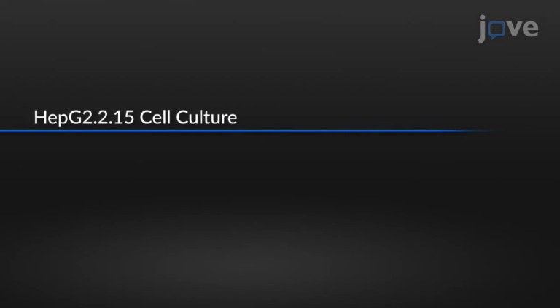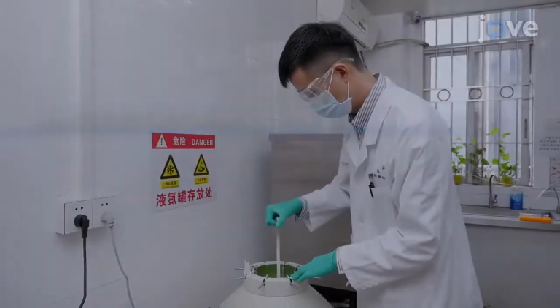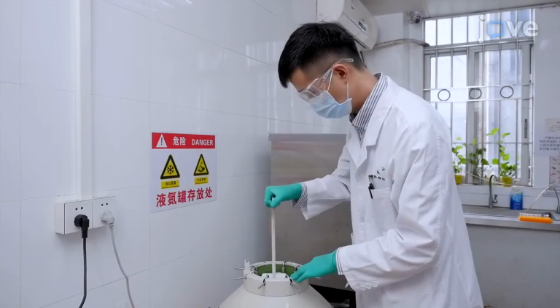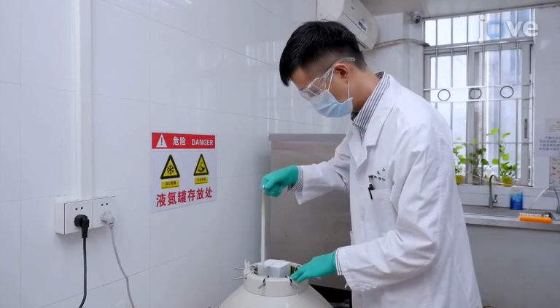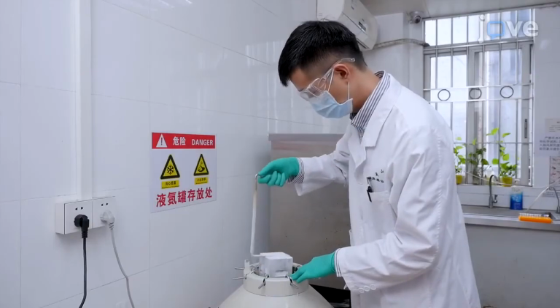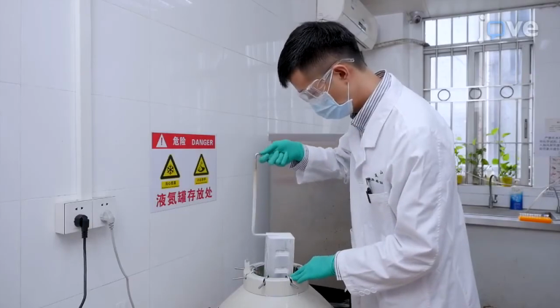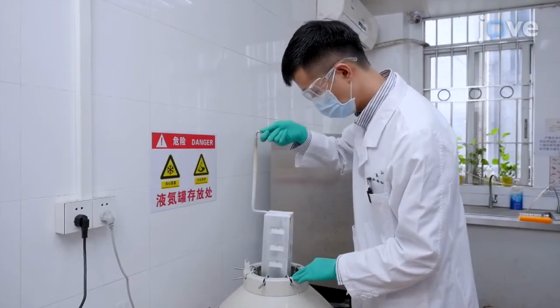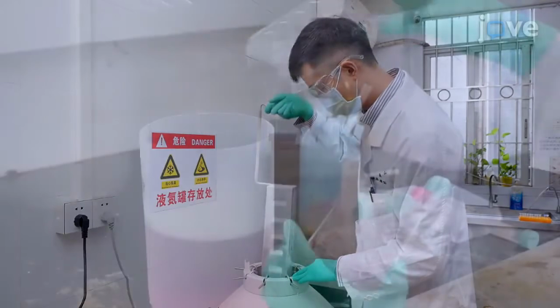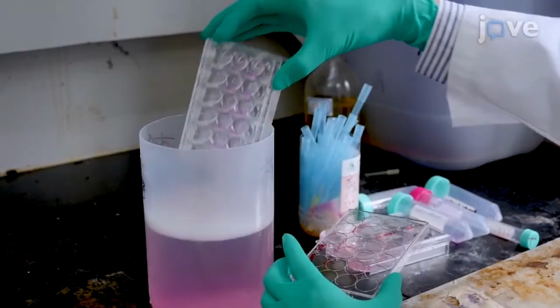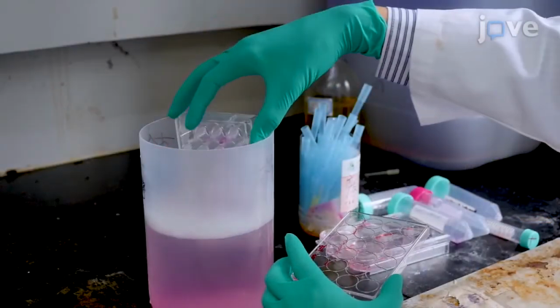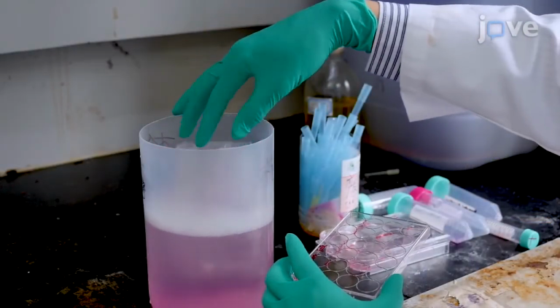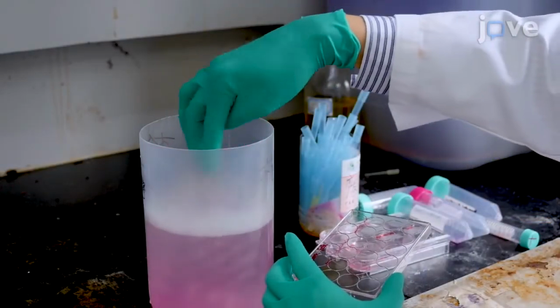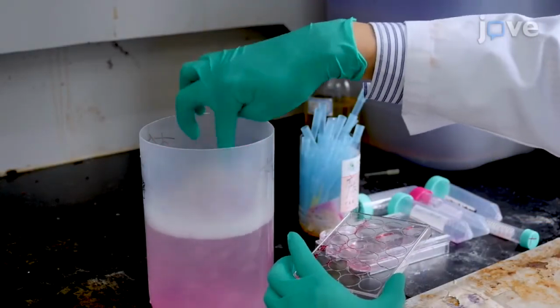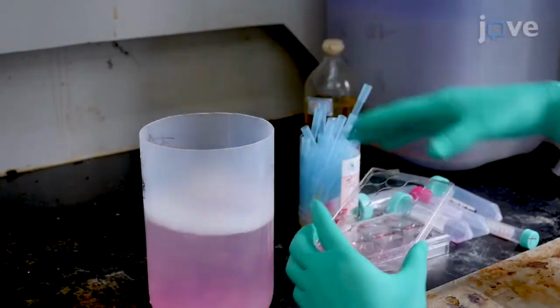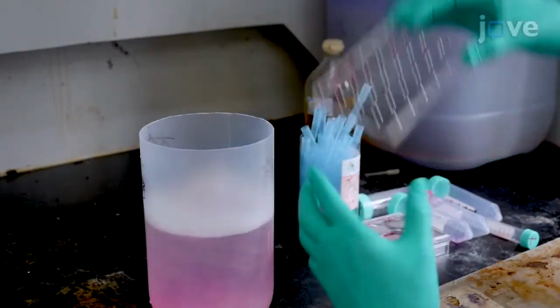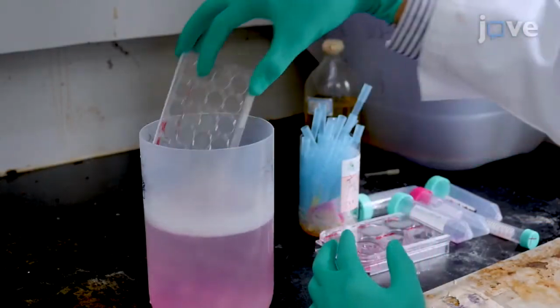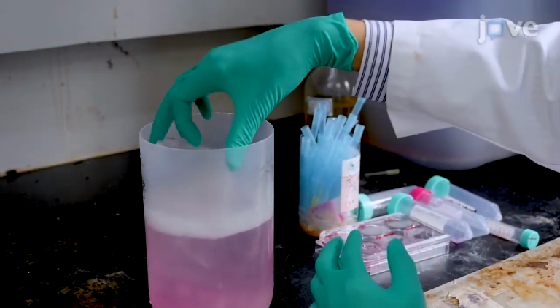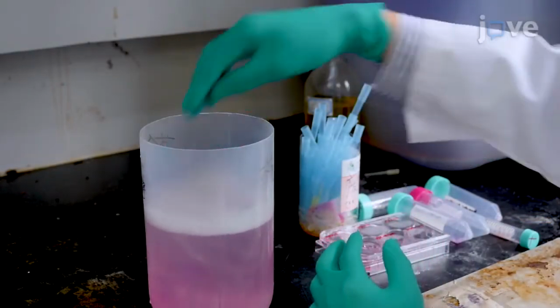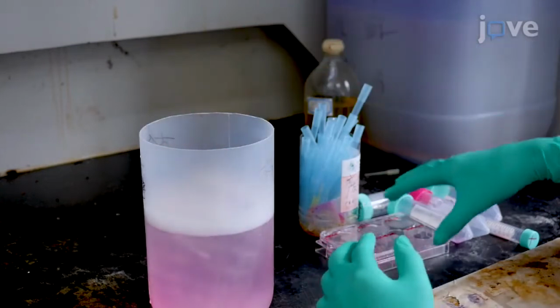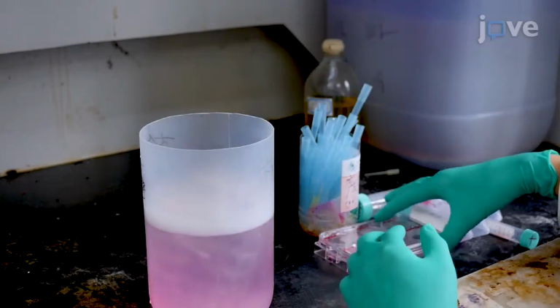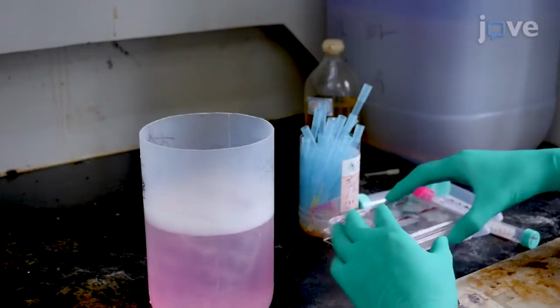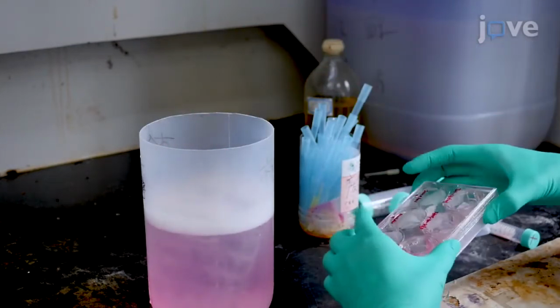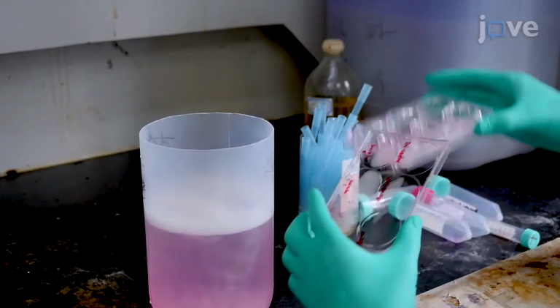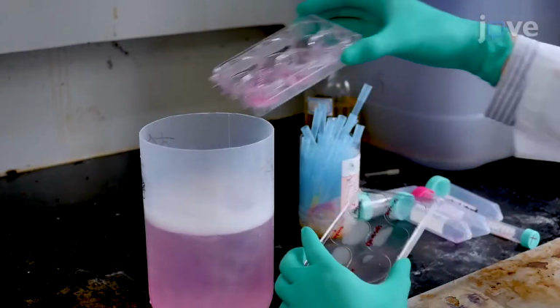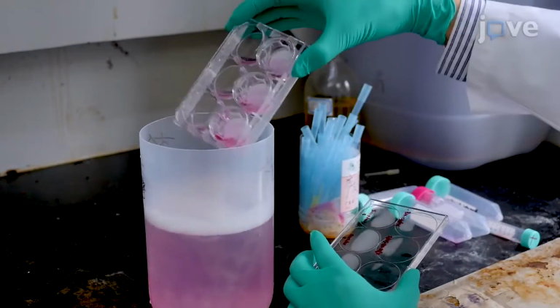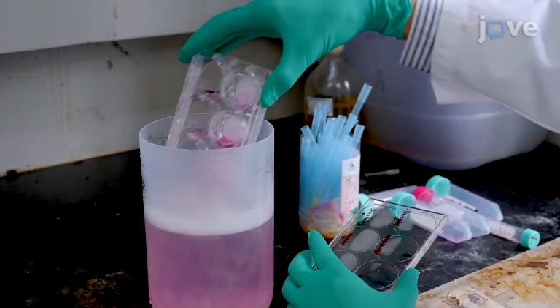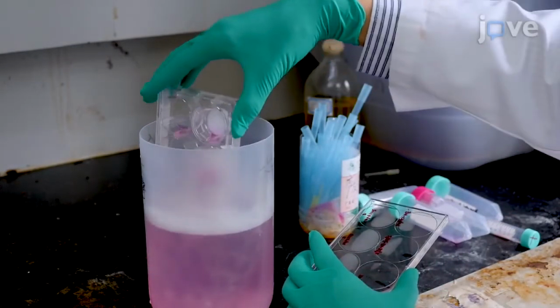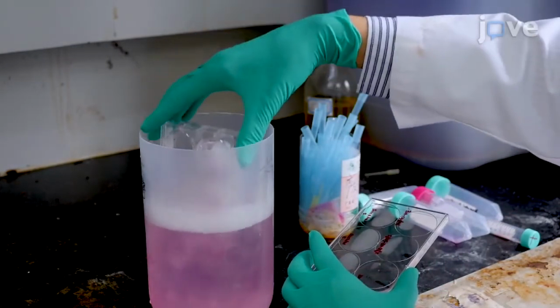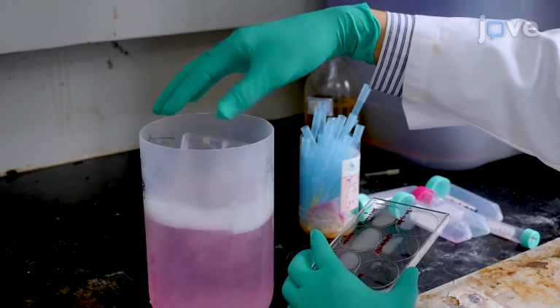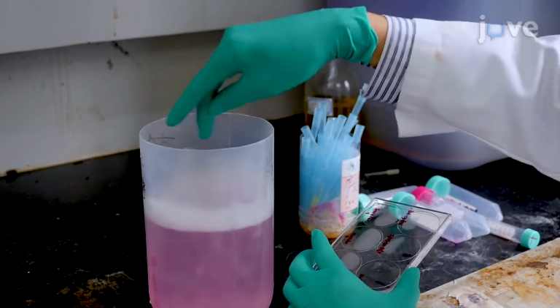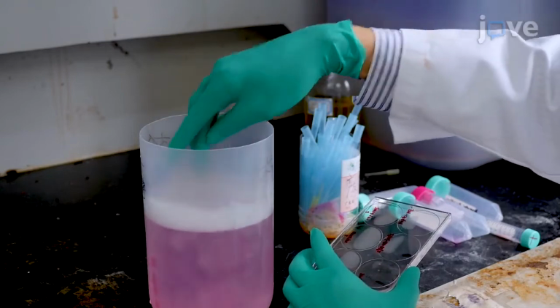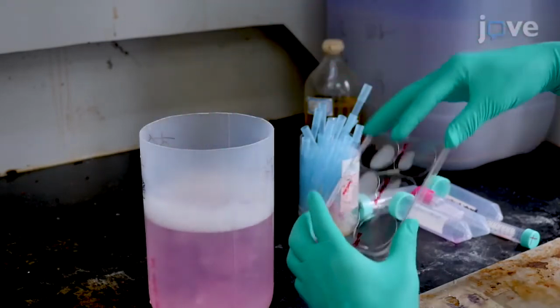Begin by culturing the HBV cells, keeping in mind that the cell supernatant, as well as all the tips, flasks, plates, and tubes that come in contact with HBV-2215 should be soaked in 2% viricide overnight prior to disposal.